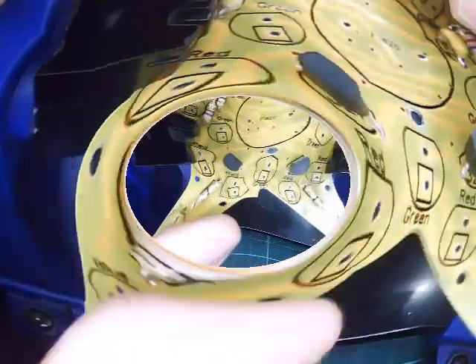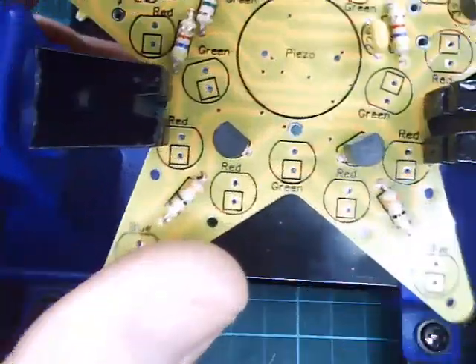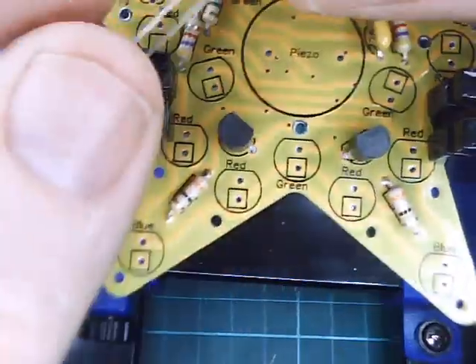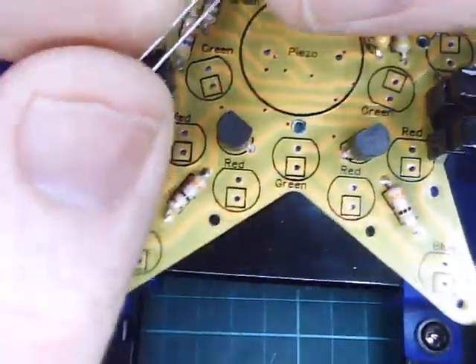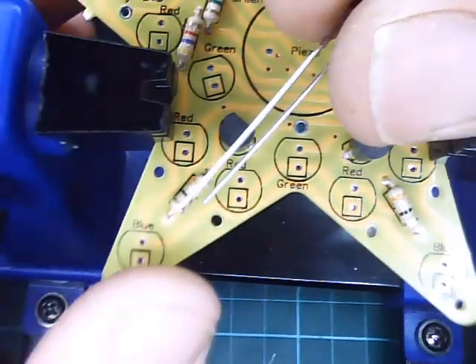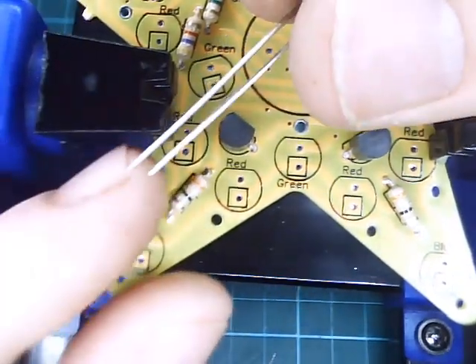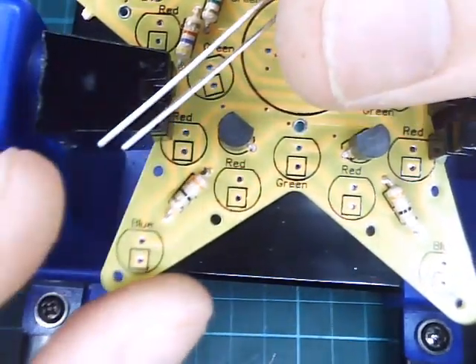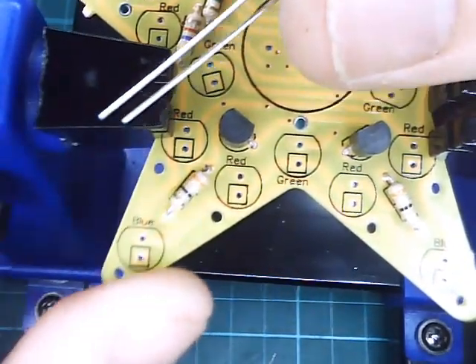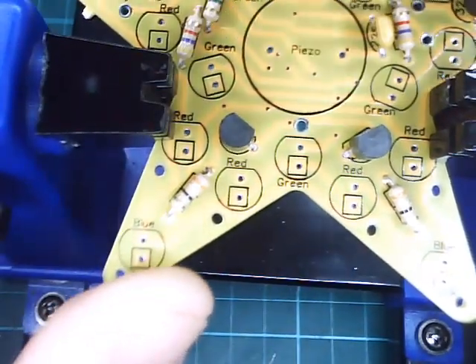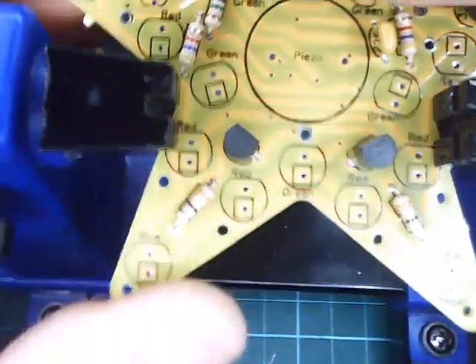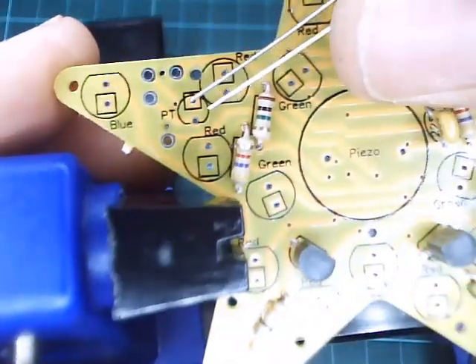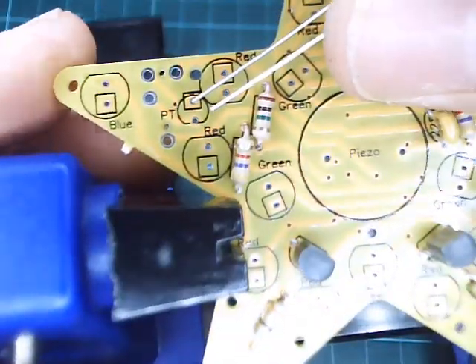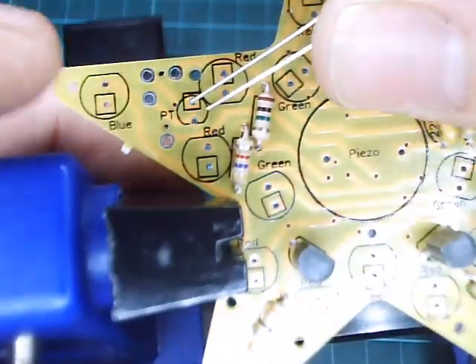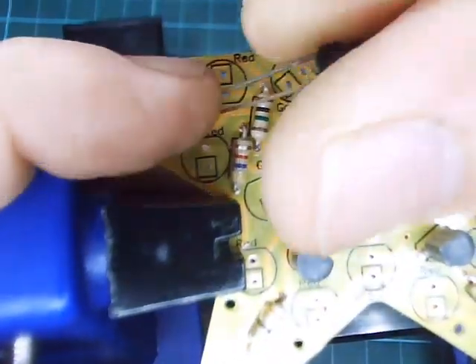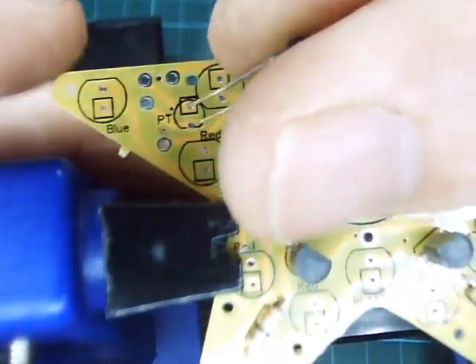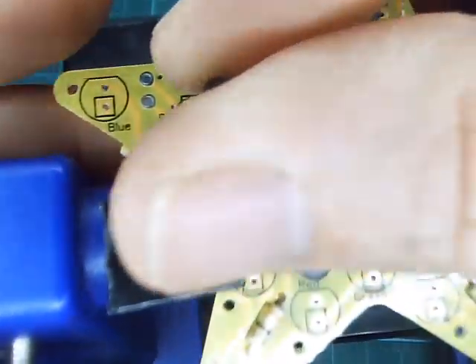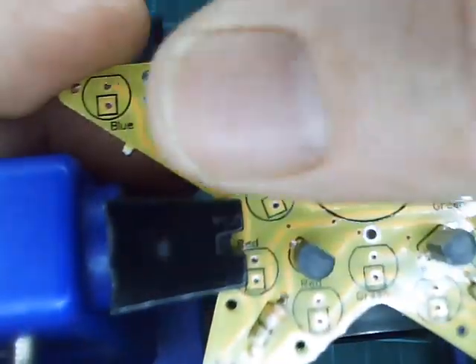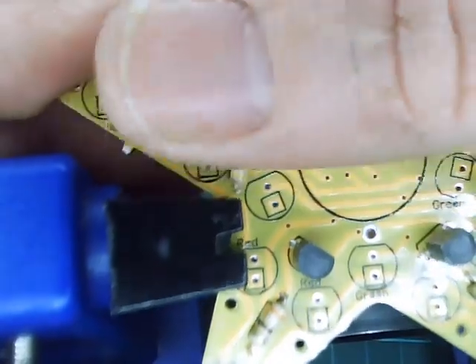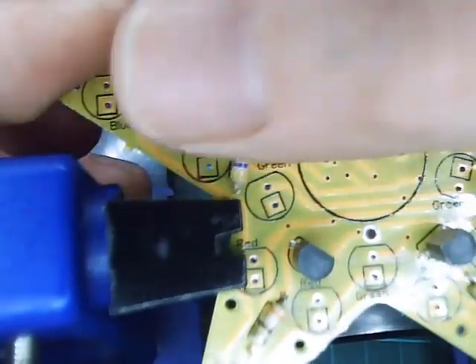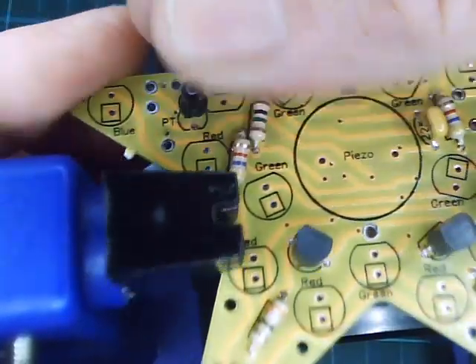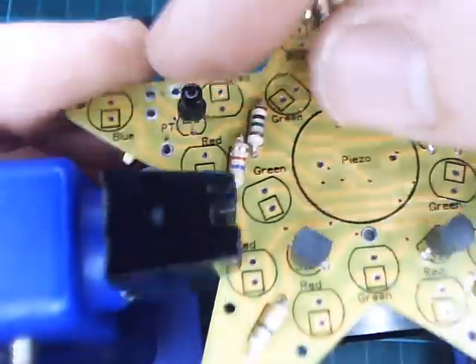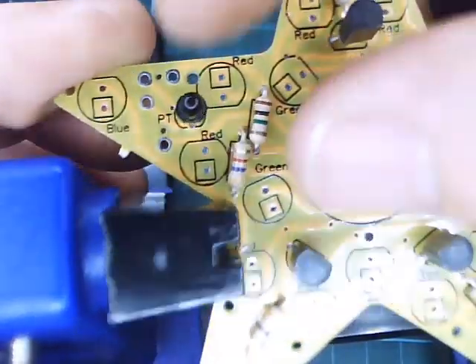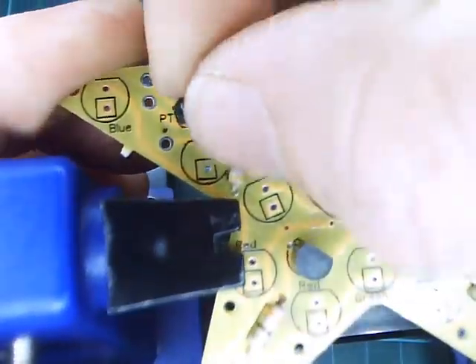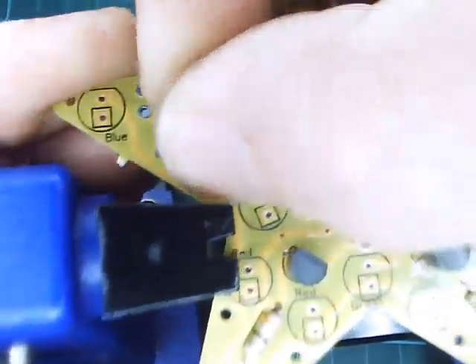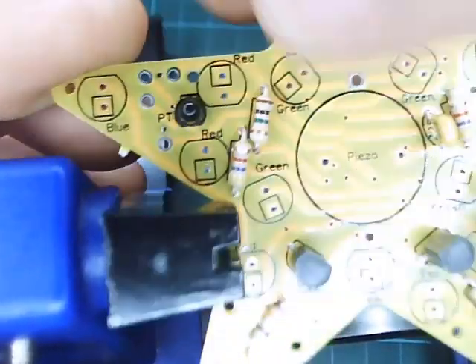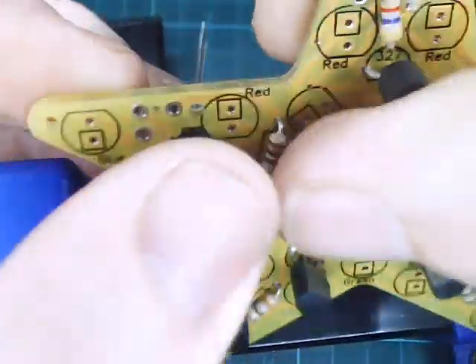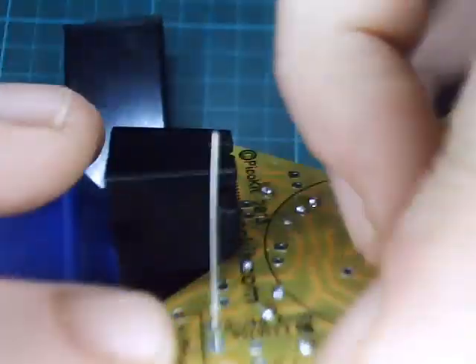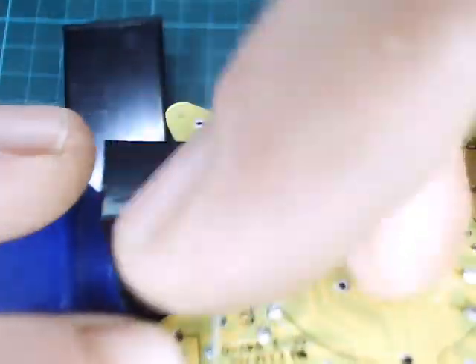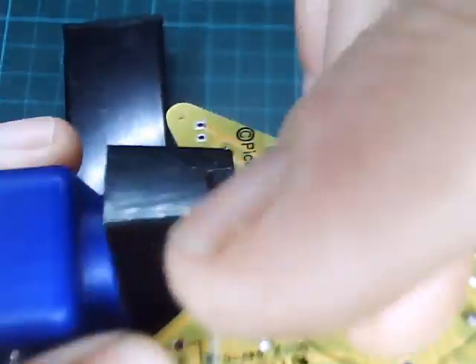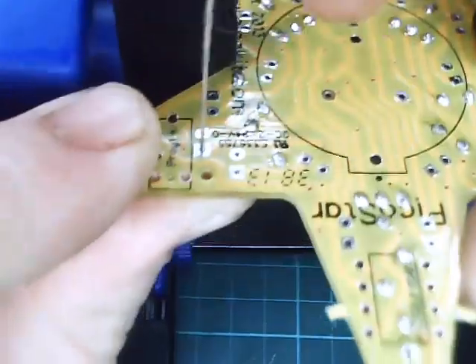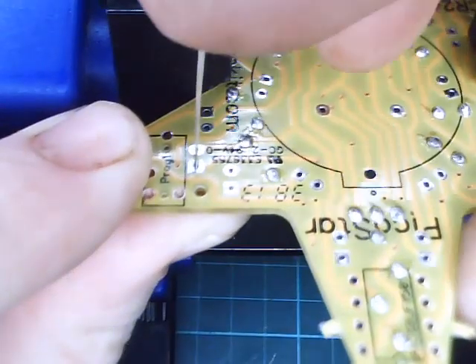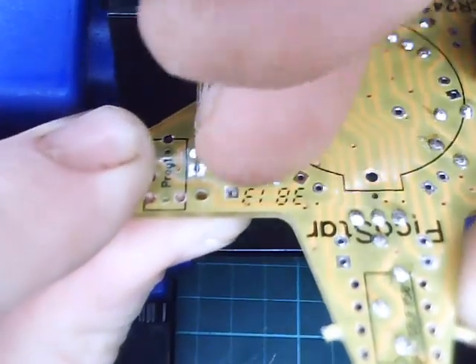We've got a phototransistor here — long lead through the square hole. It should have a little flat on it as well. Make sure it's sitting down nice and flush and solder that in place.